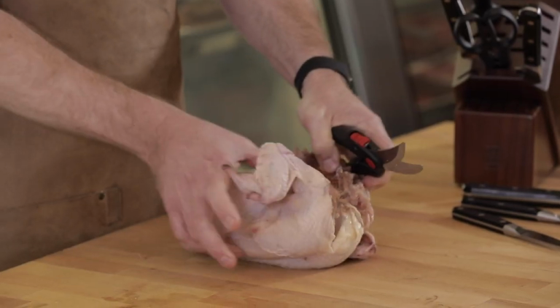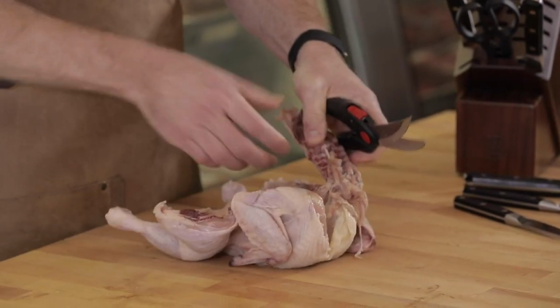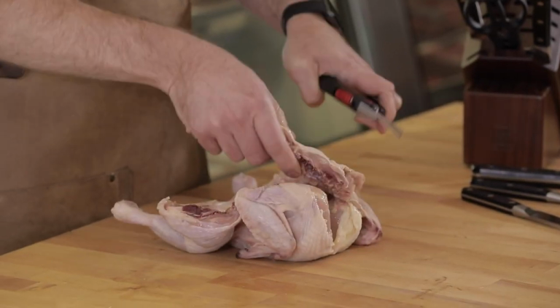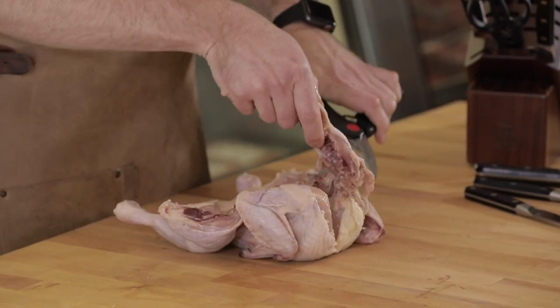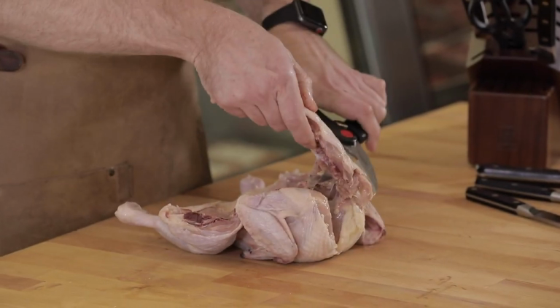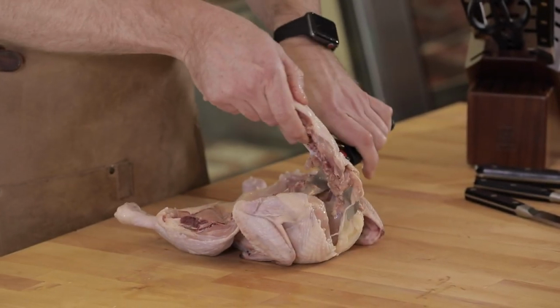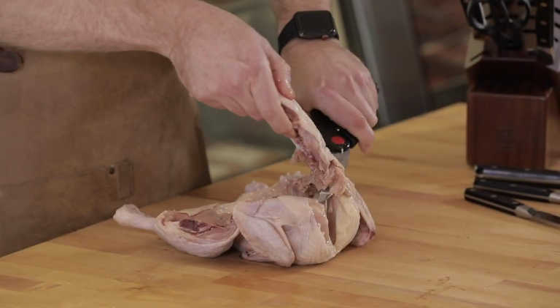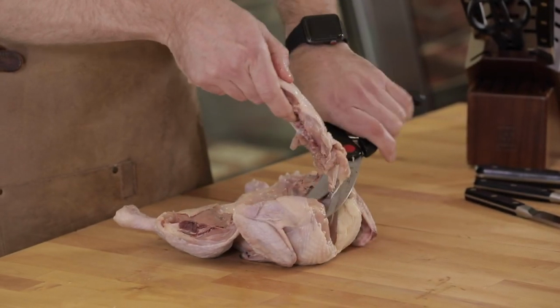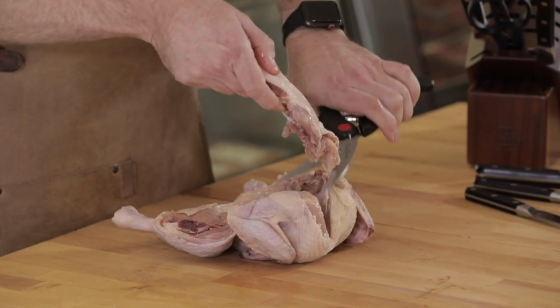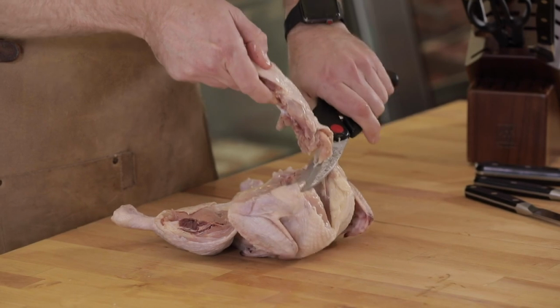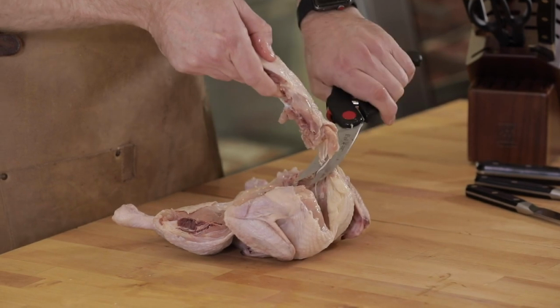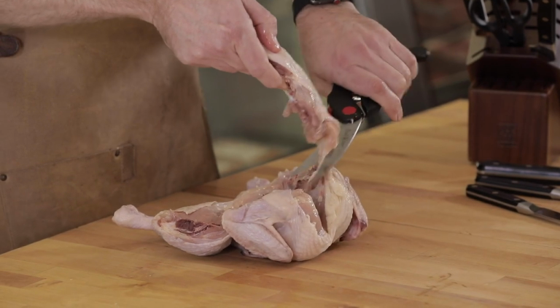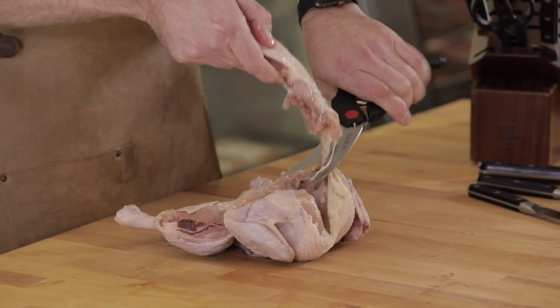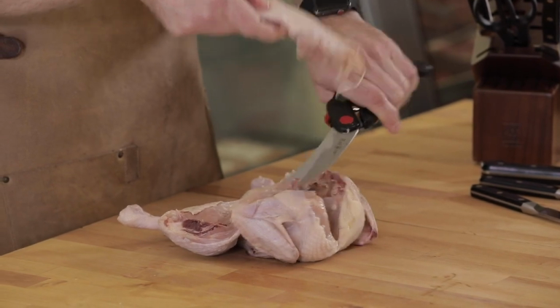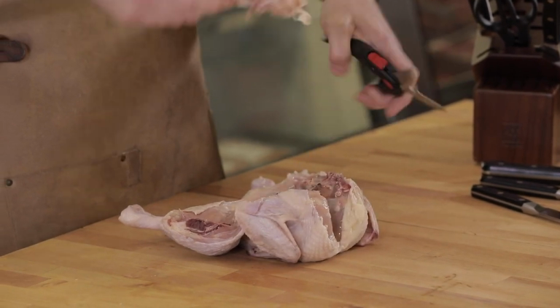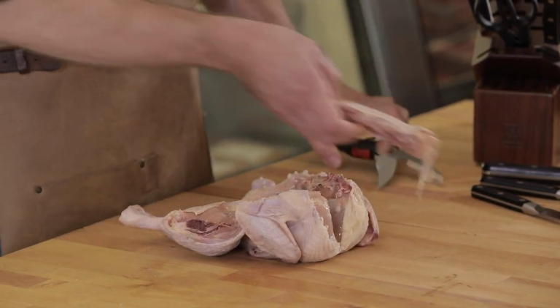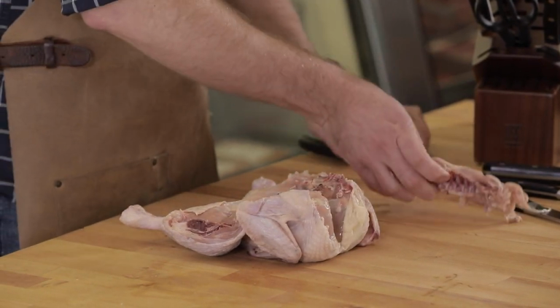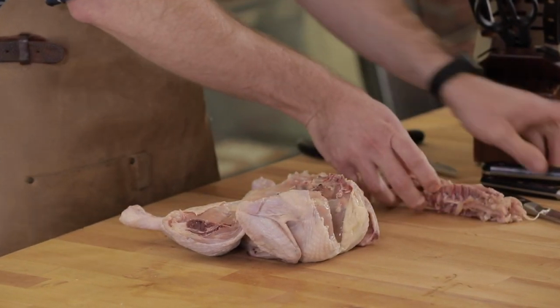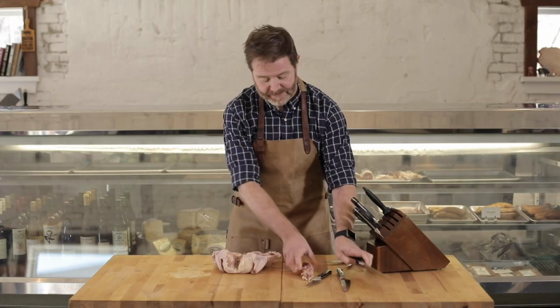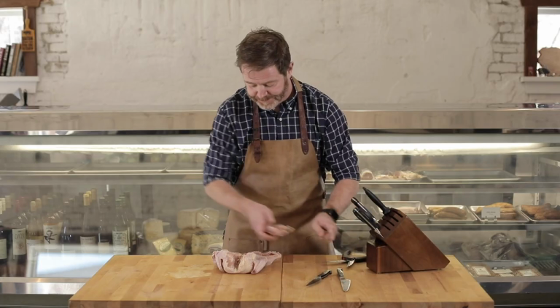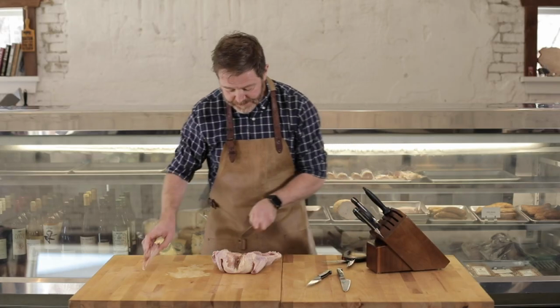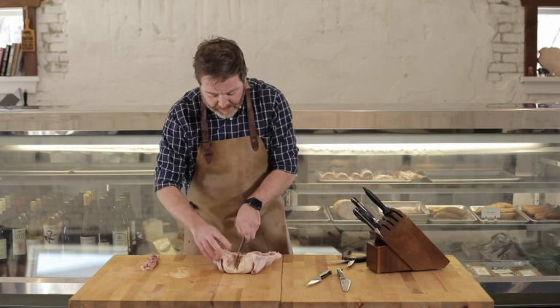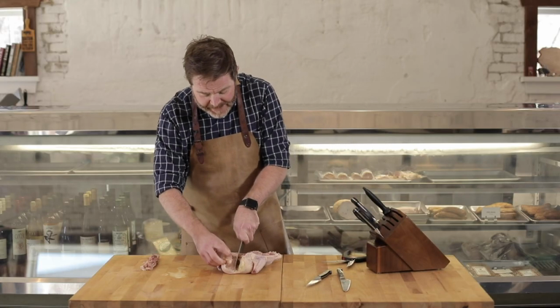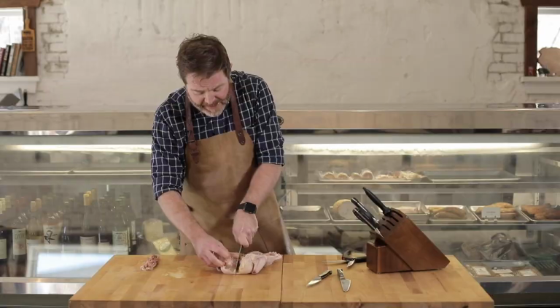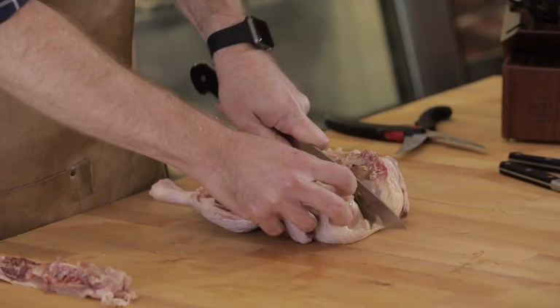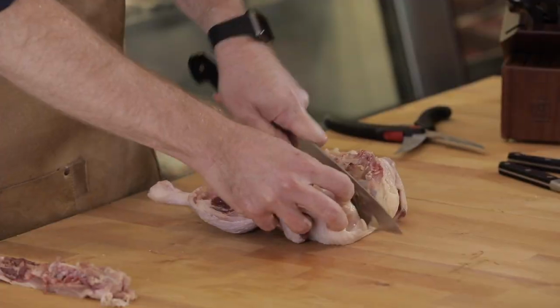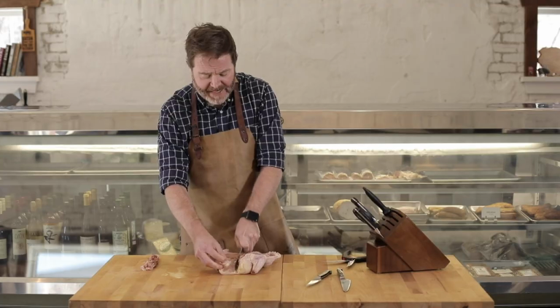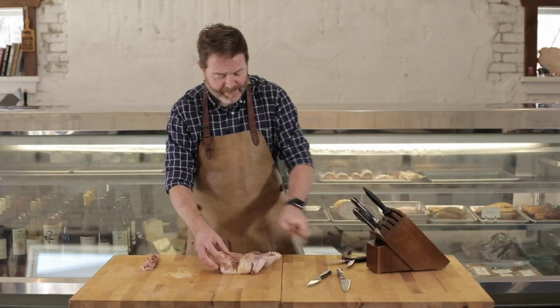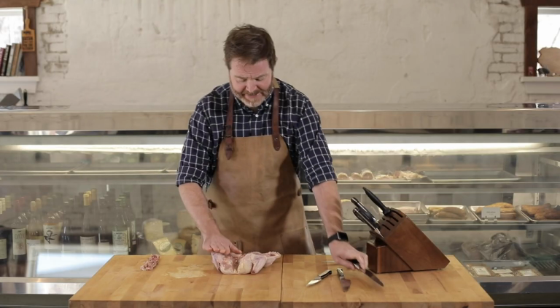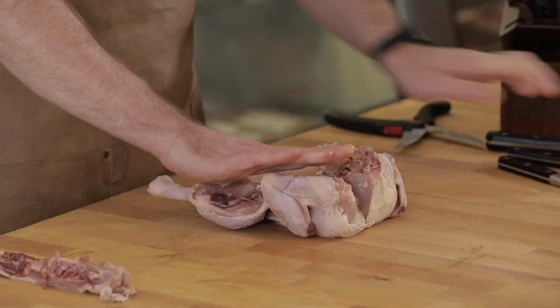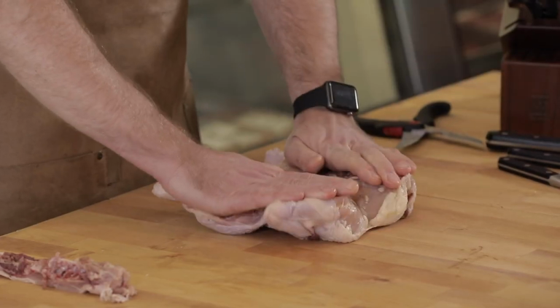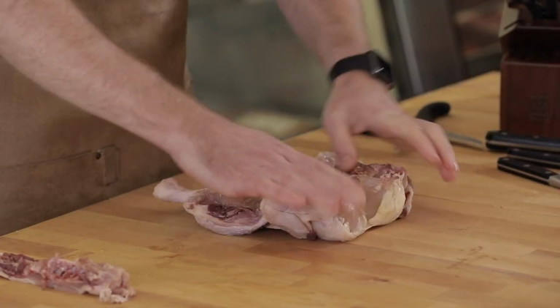We then, keeping the chicken securely on the cutting board — remember, picking it up, it's more likely to accidentally cut ourselves — coming here and just splitting the top of the breast and pushing down.